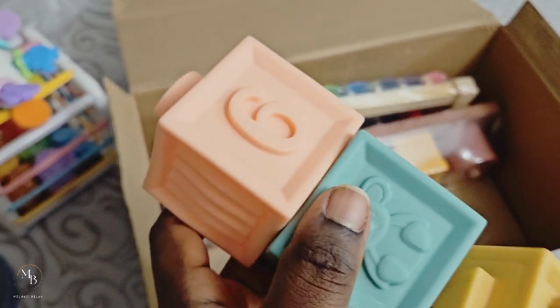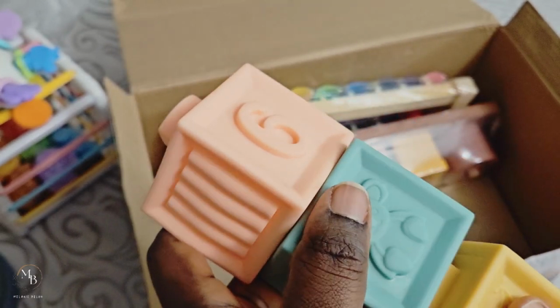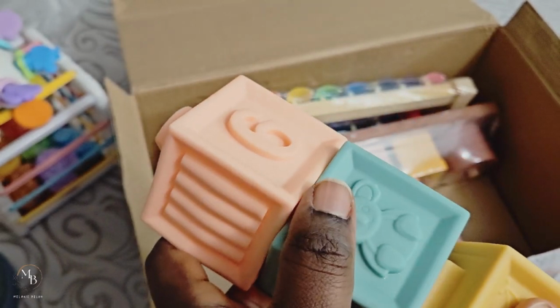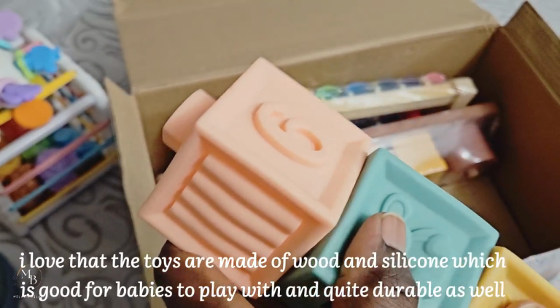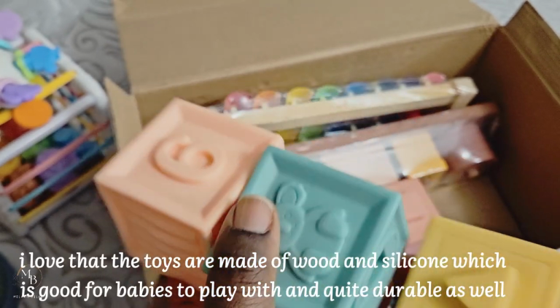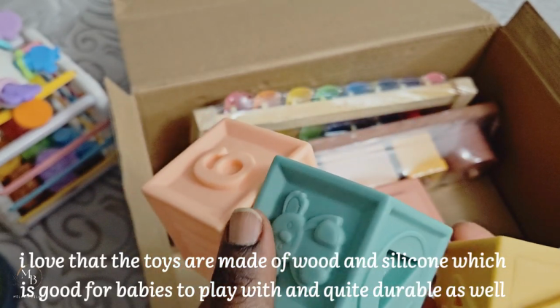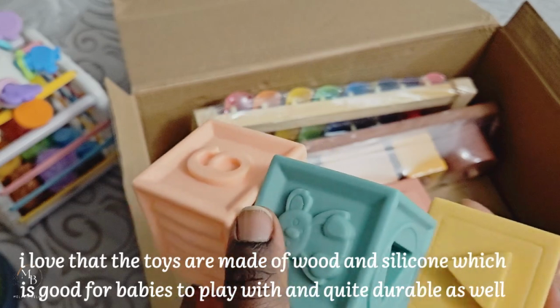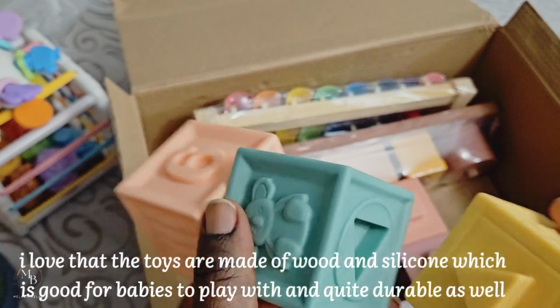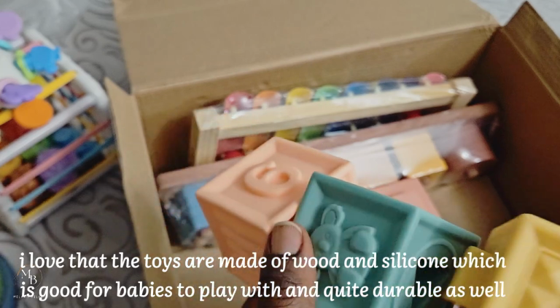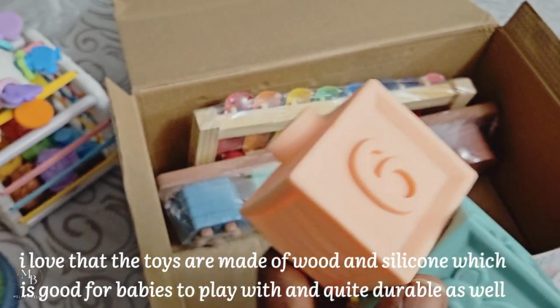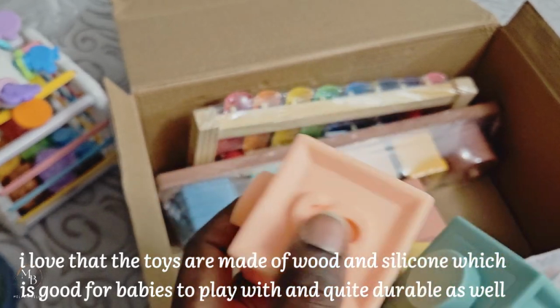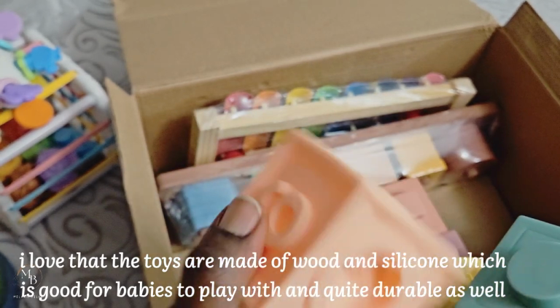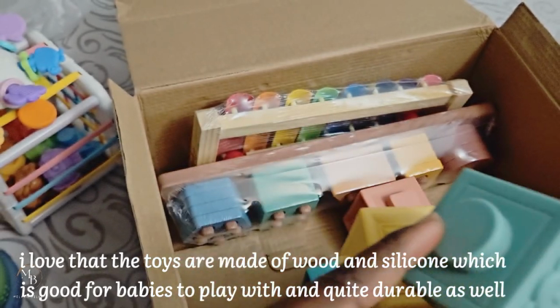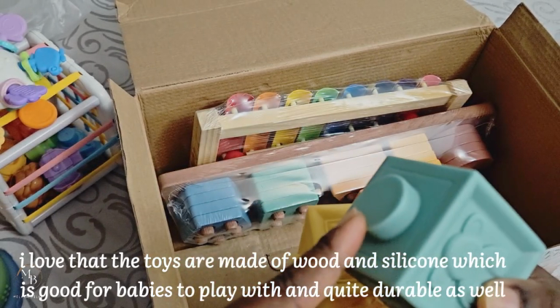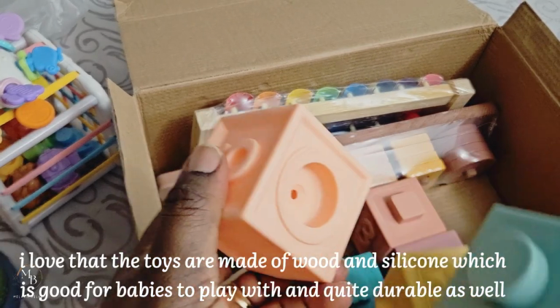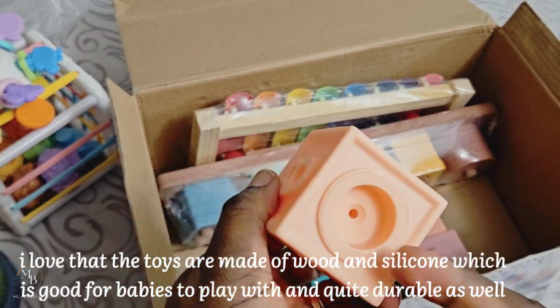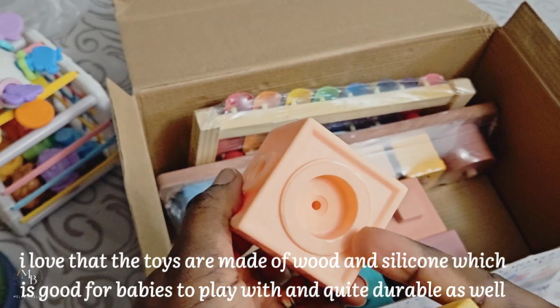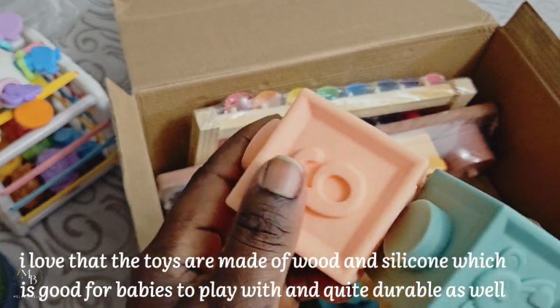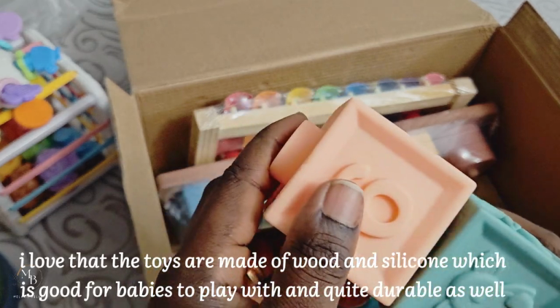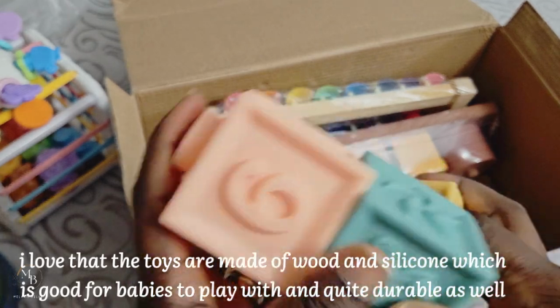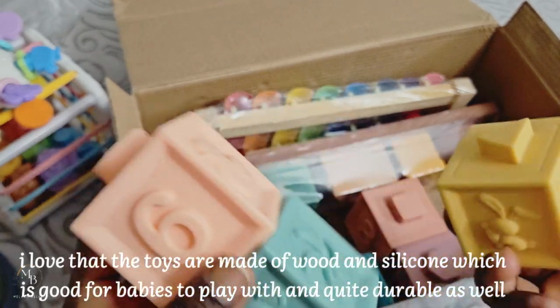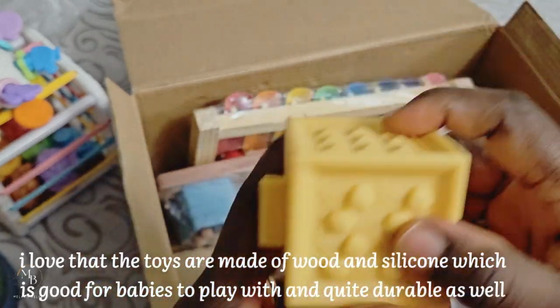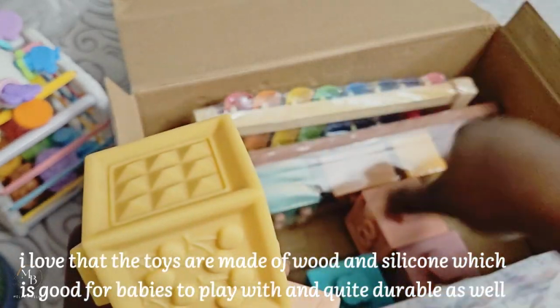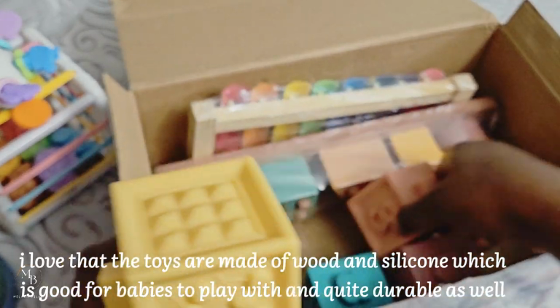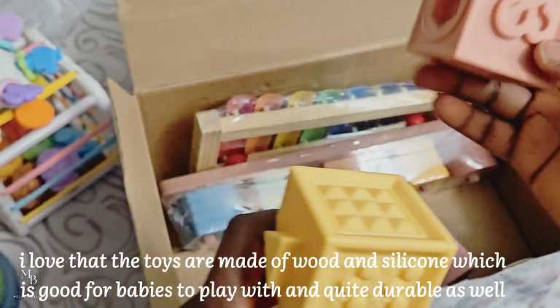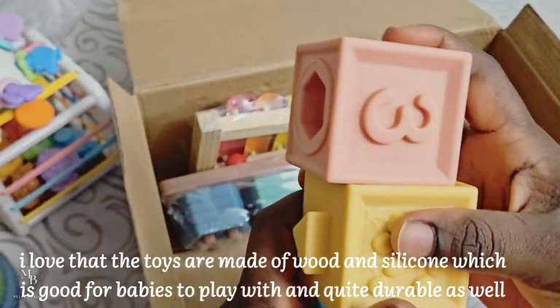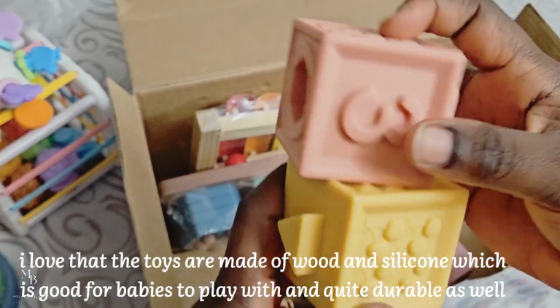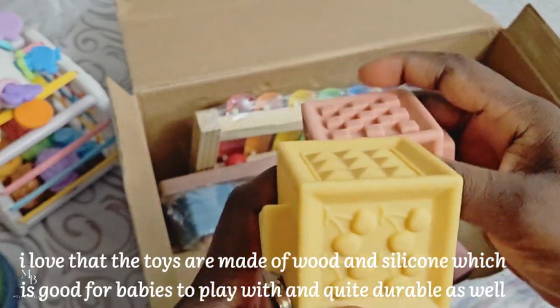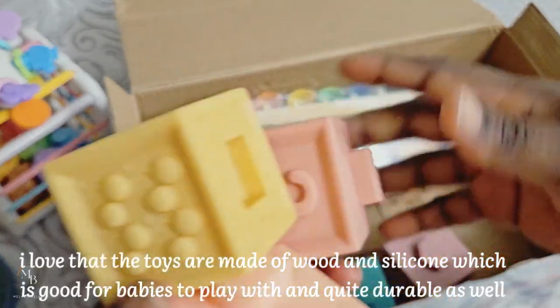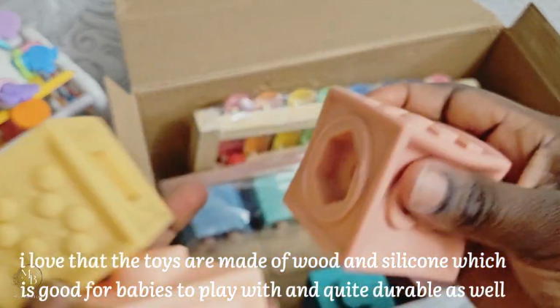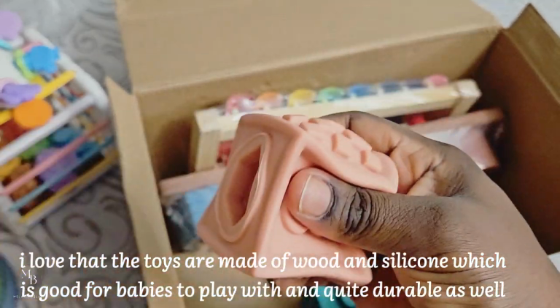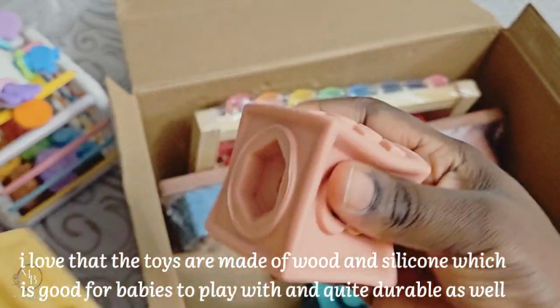I think she's going to figure this out on her own. The triangle is meant to fit in here, just like the circle fits in here. We have six of these and they are all squishy.